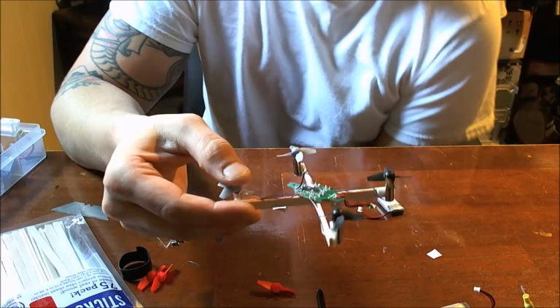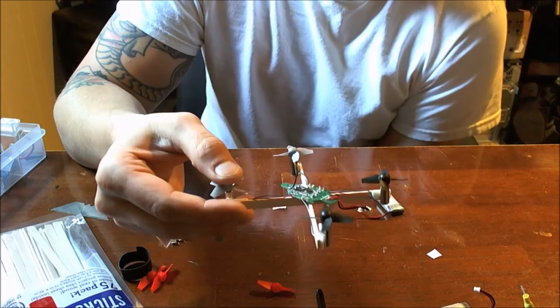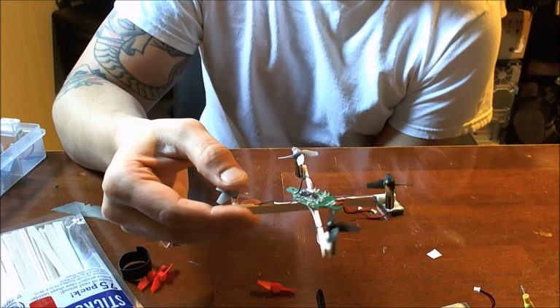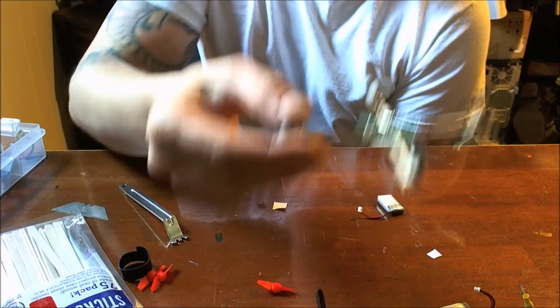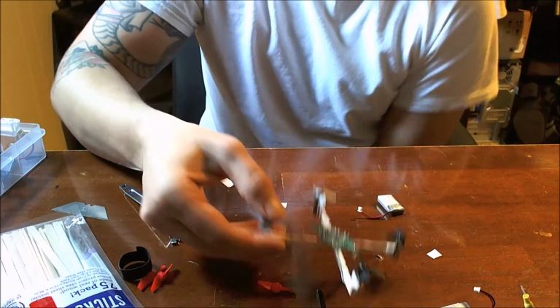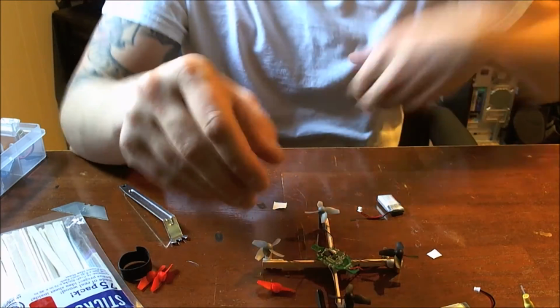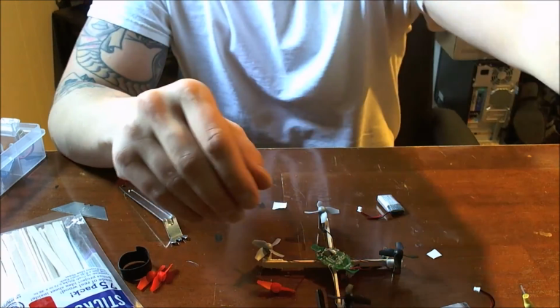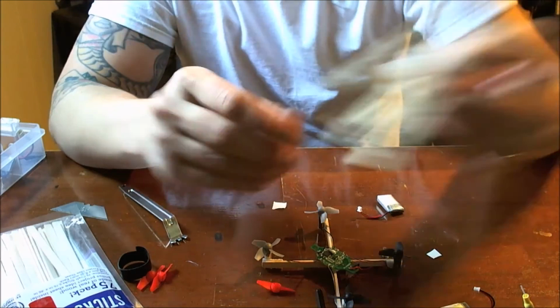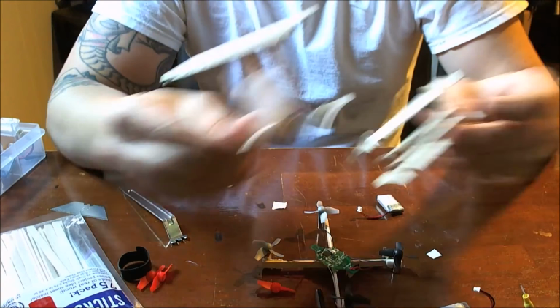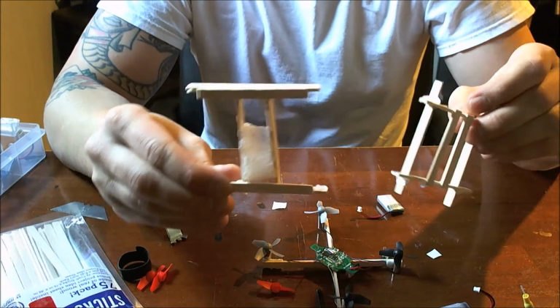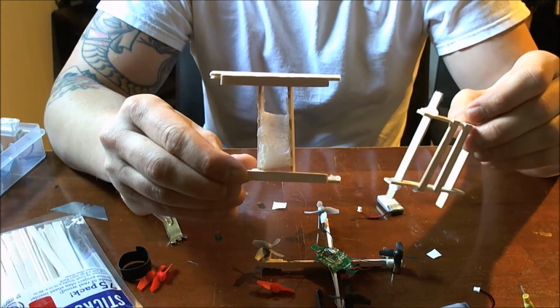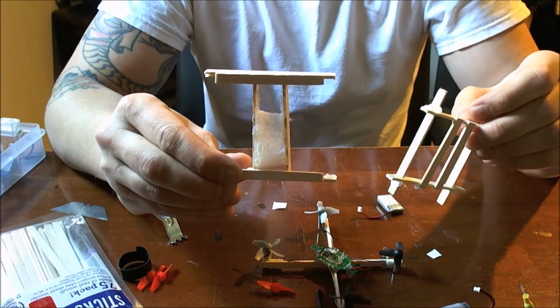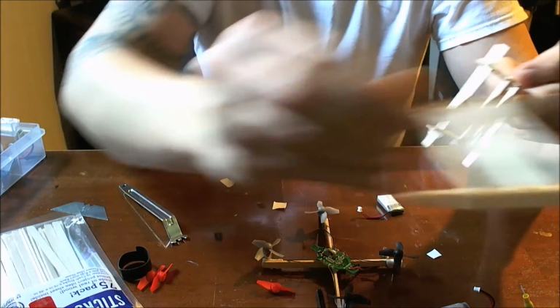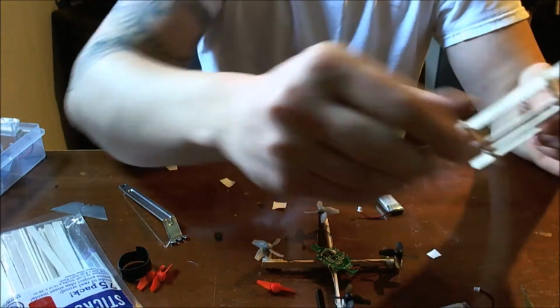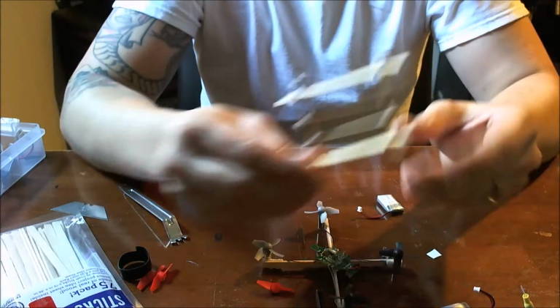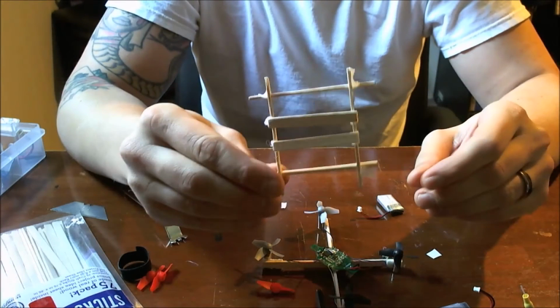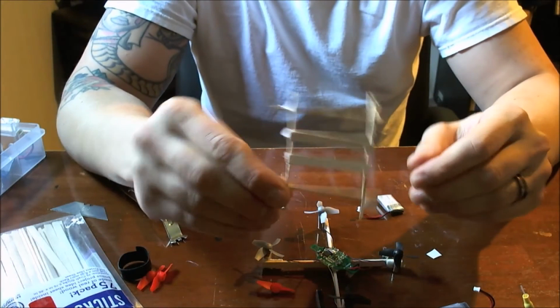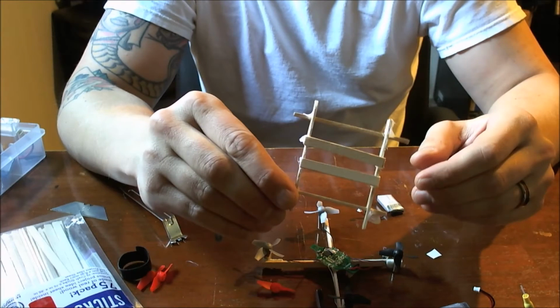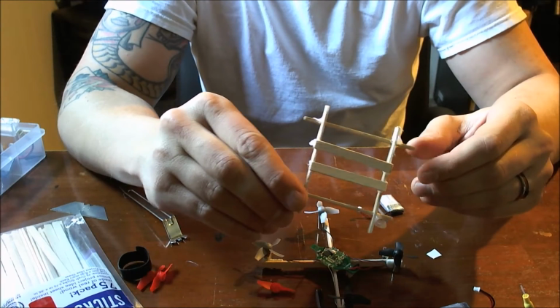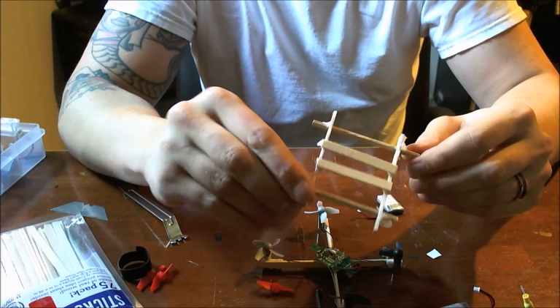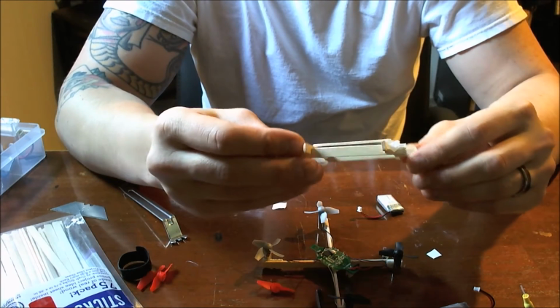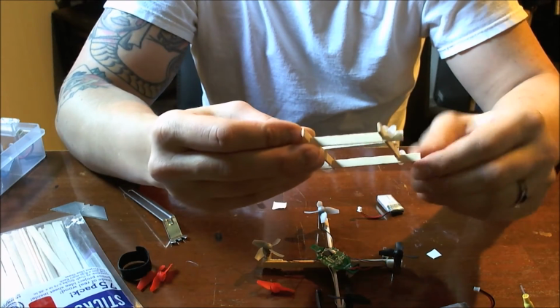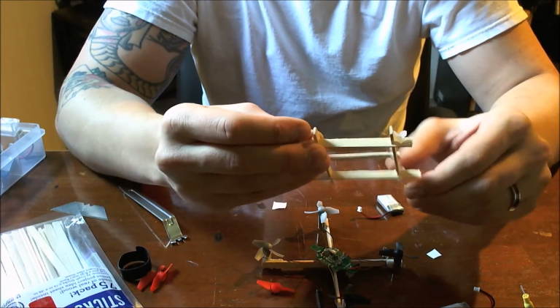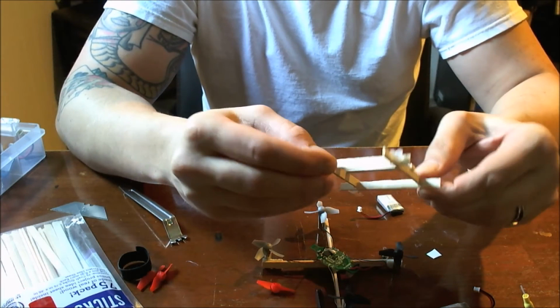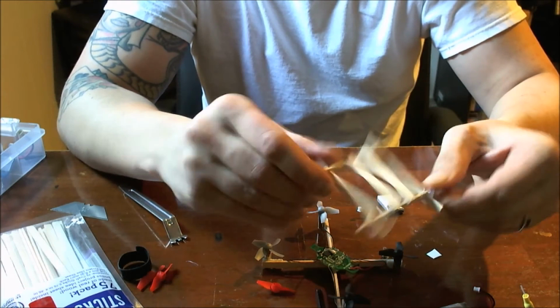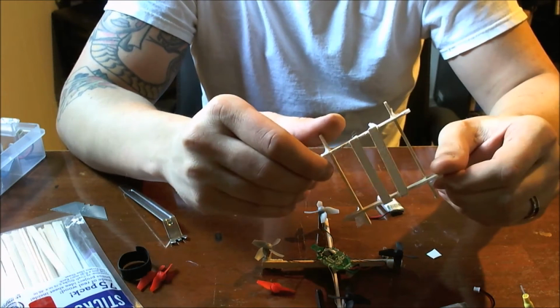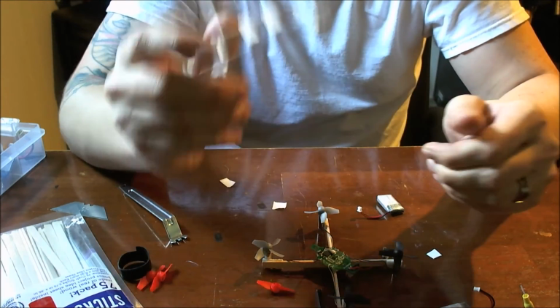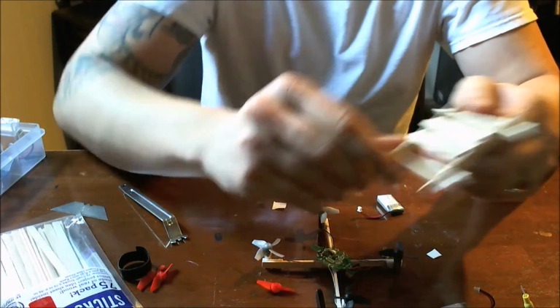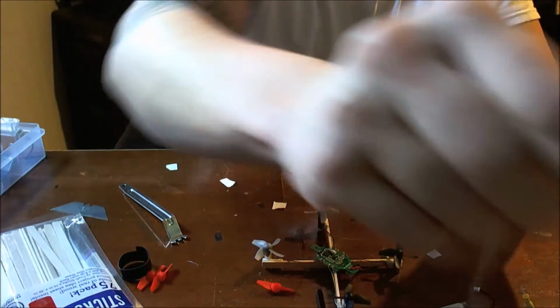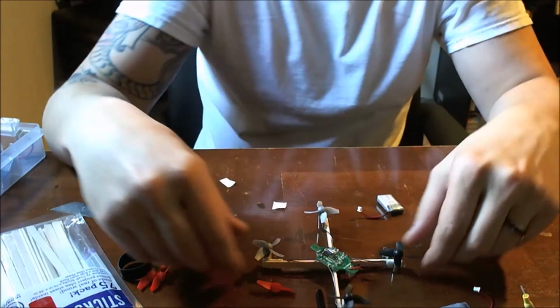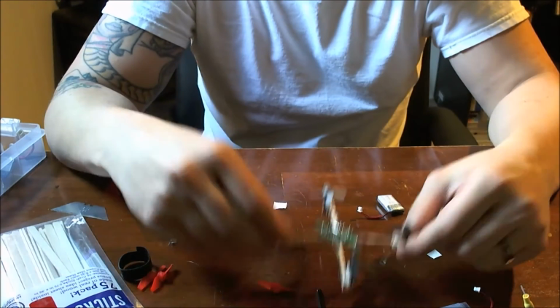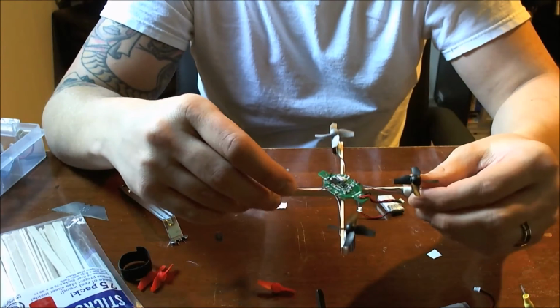Out of the first two that I built — the Franken-Woop 1.0H frame and what you could call a QX80 style frame — this was Franken-Woop 2.0. This X-frame is definitely the best.